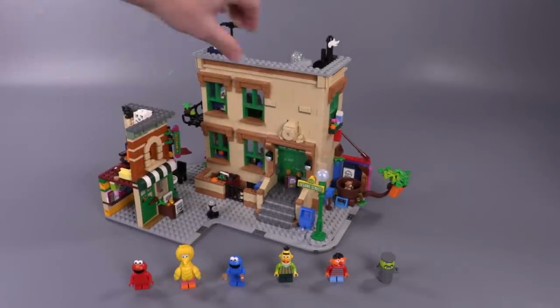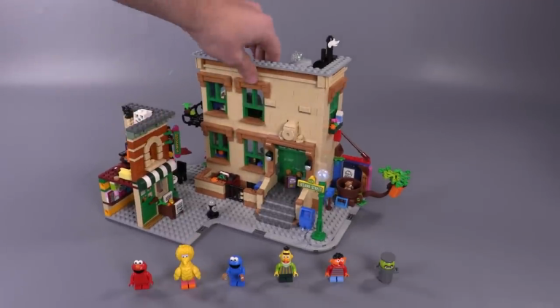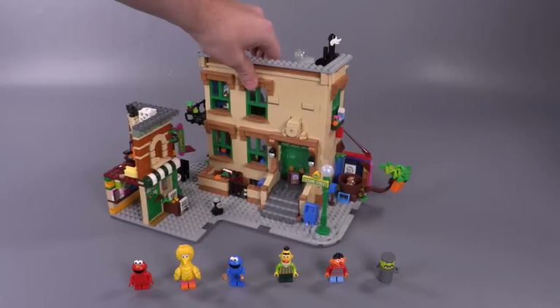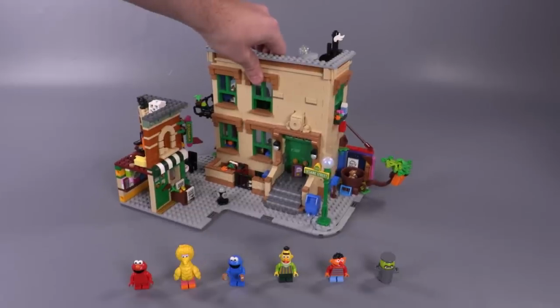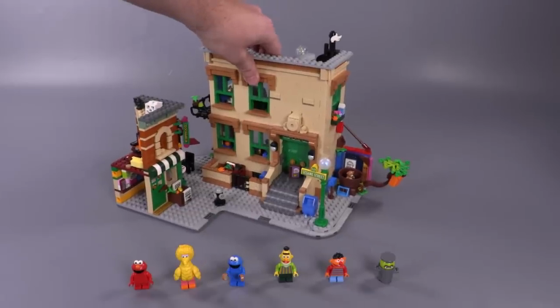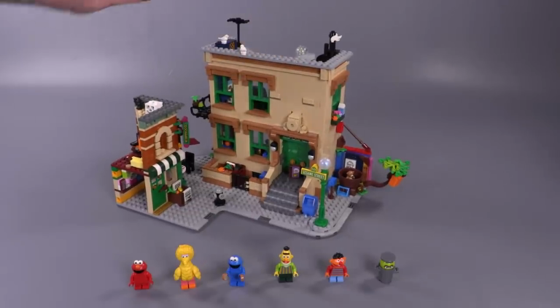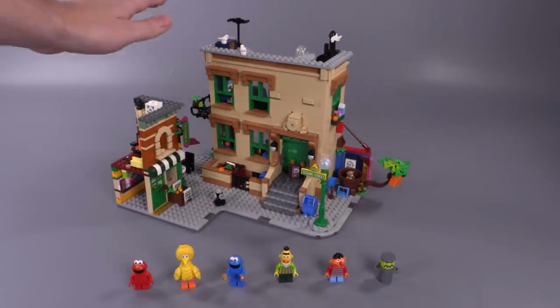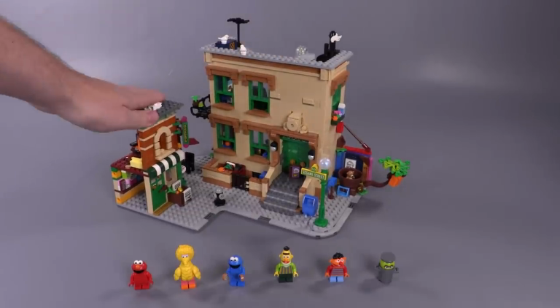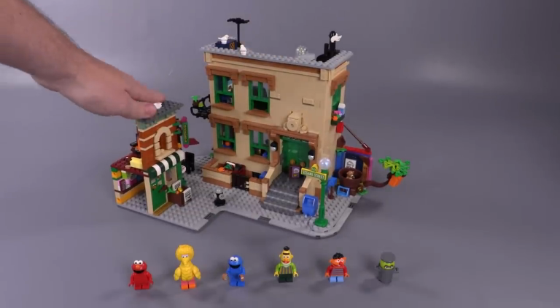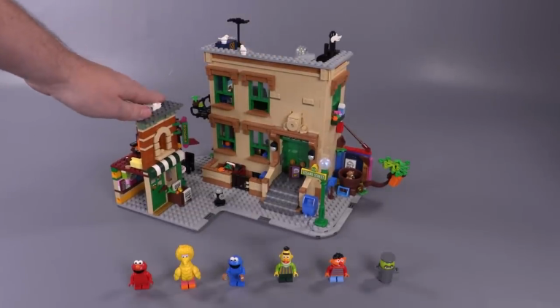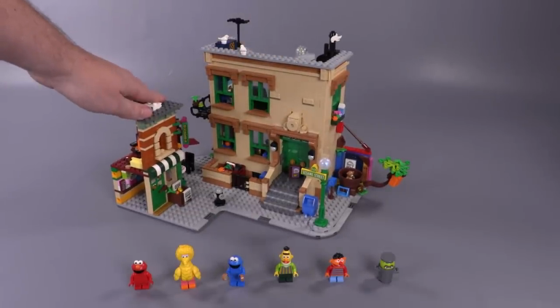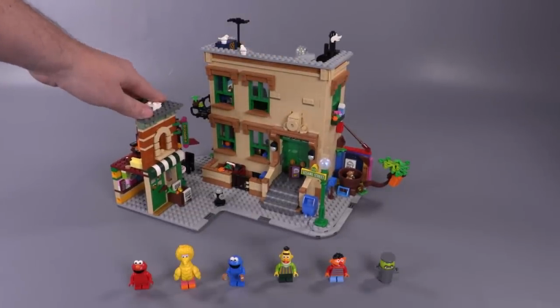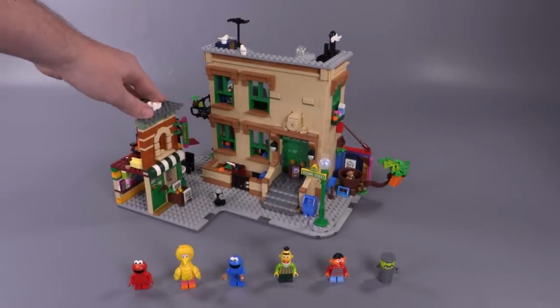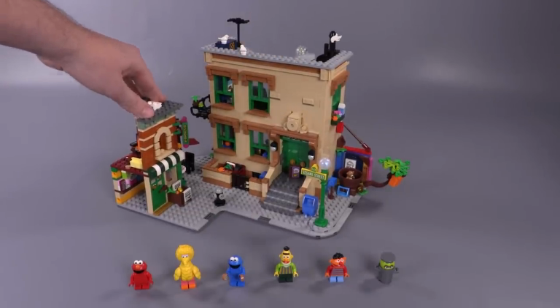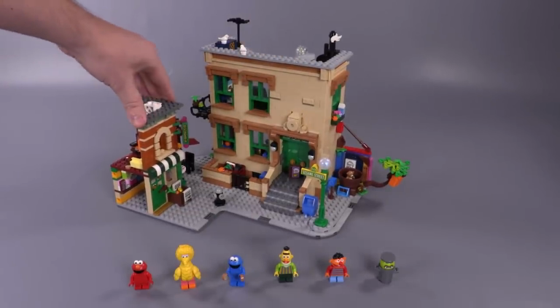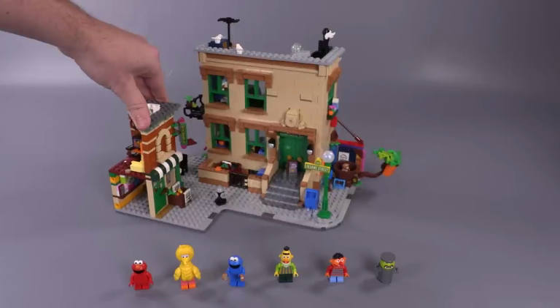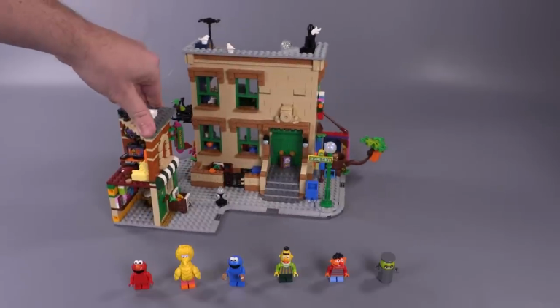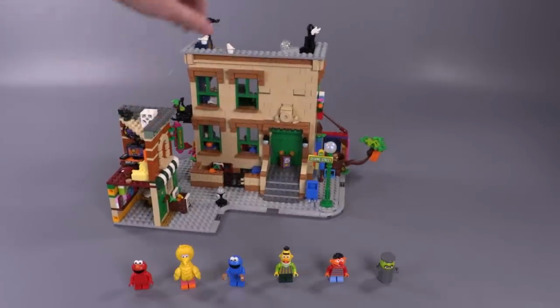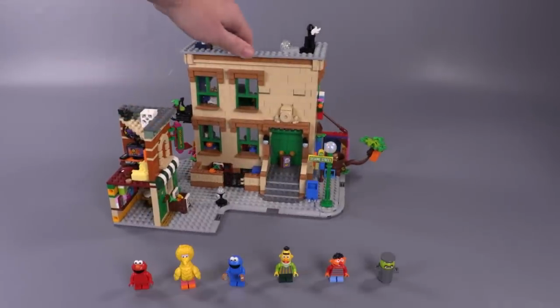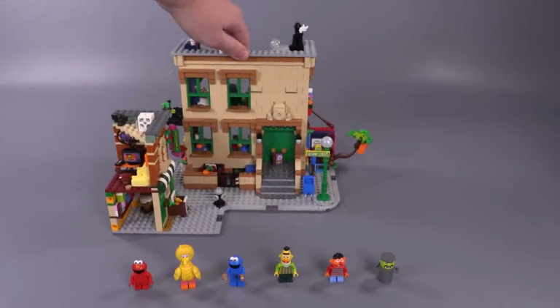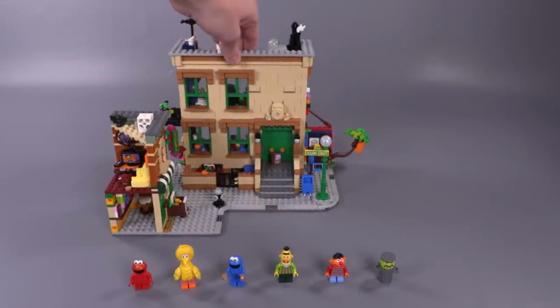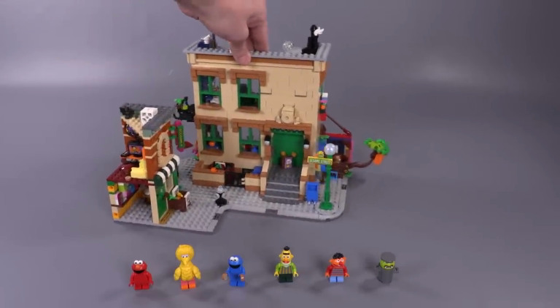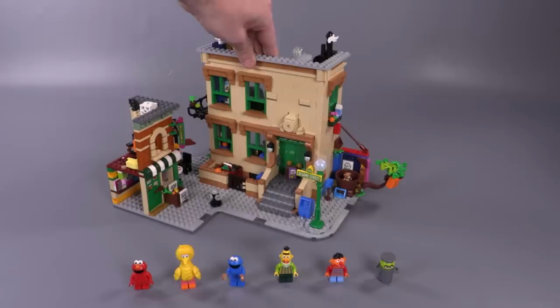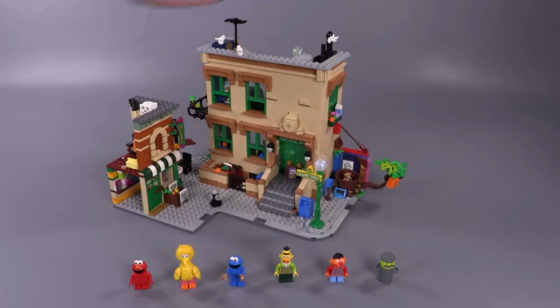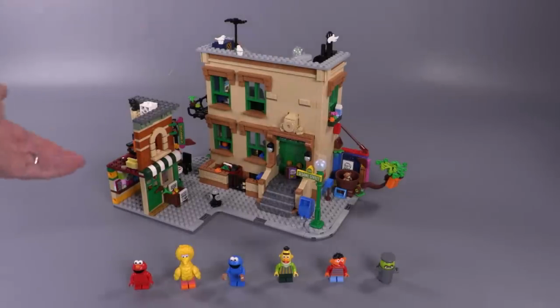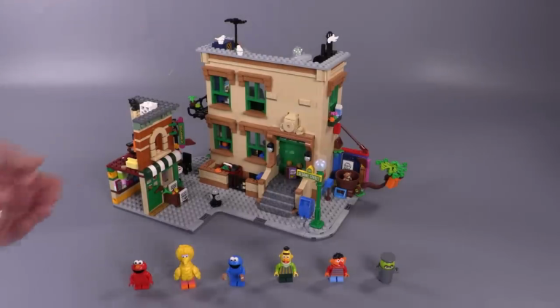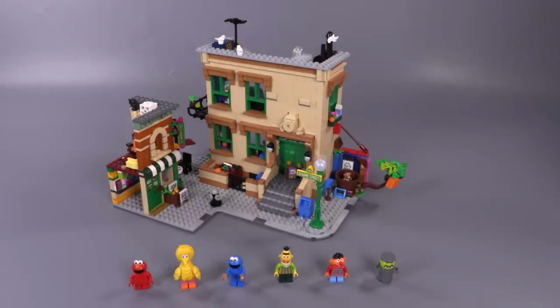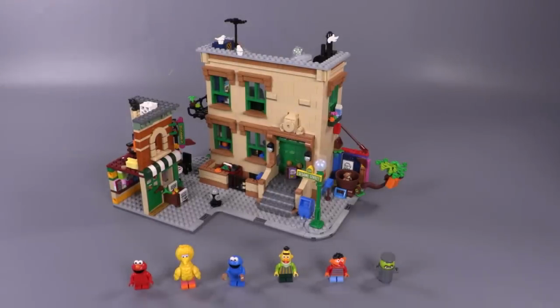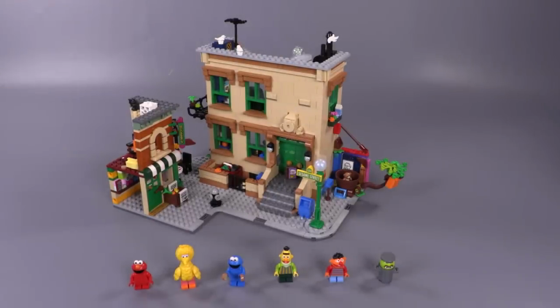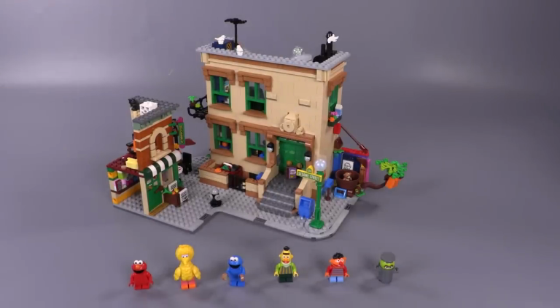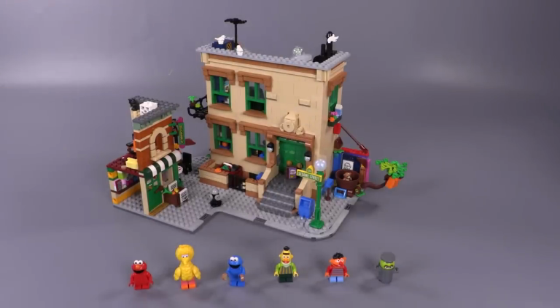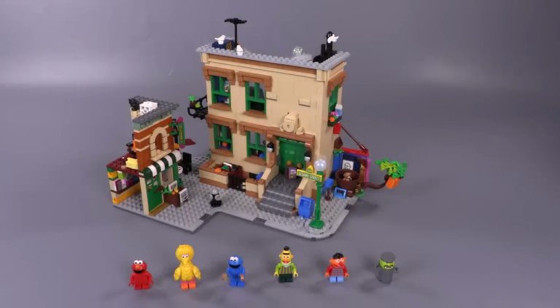I think it's a great model. I really appreciate LEGO sending this set over to us to do a review. If you enjoy our content, remember you can always like, subscribe, comment — do whatever you want to do. Thanks for watching and we'll see you next time at Brick Vault.